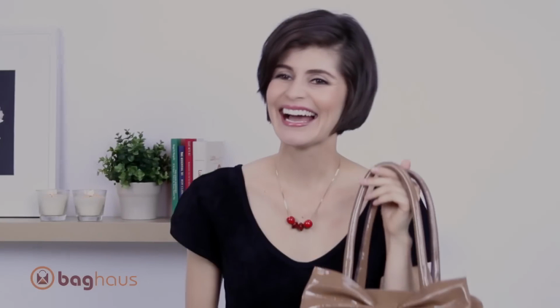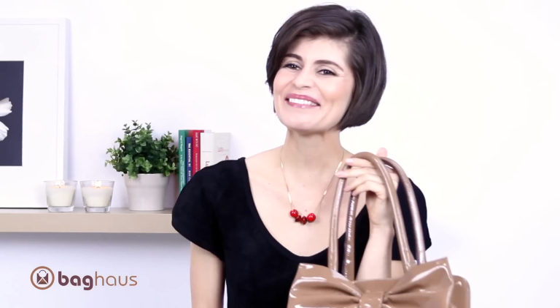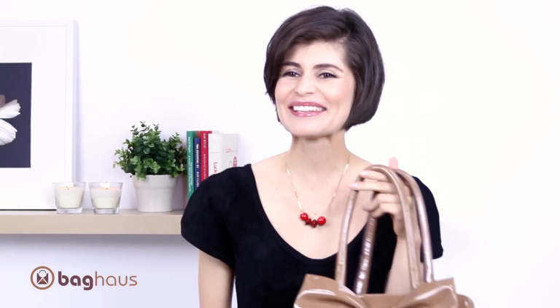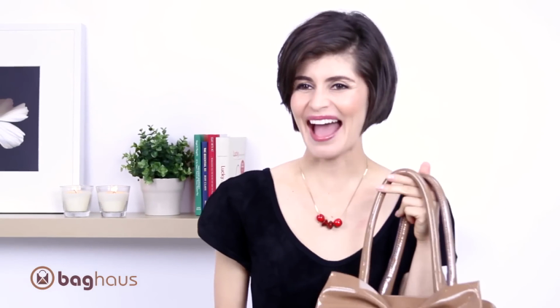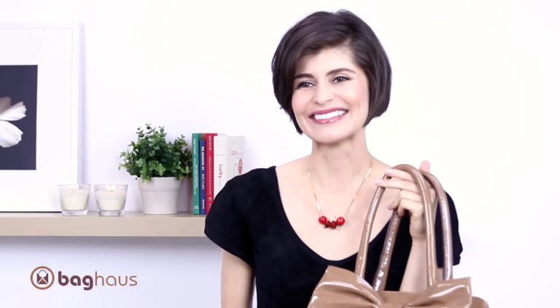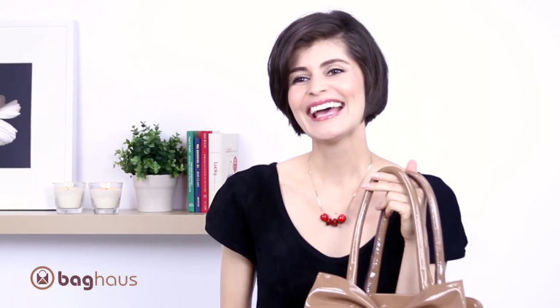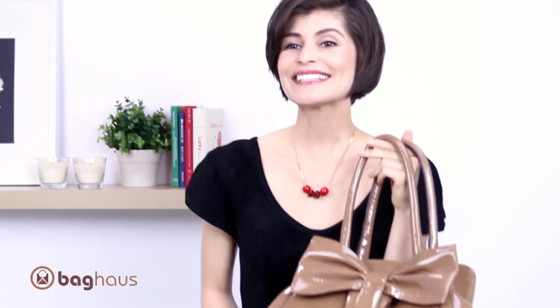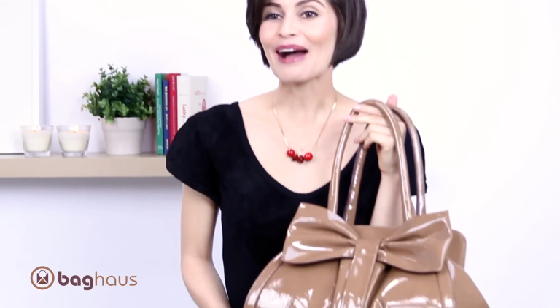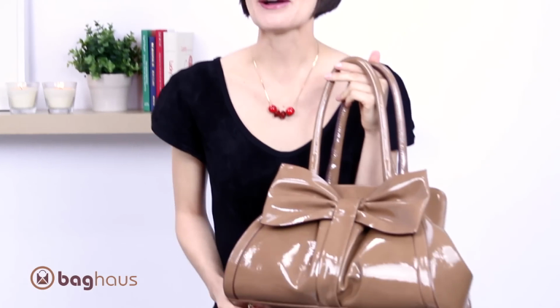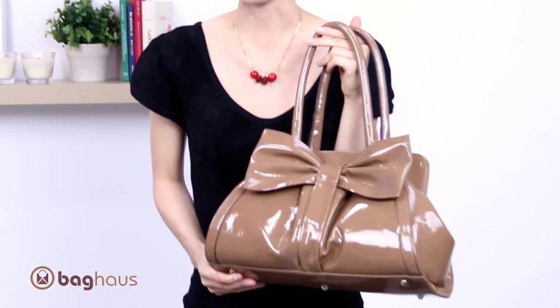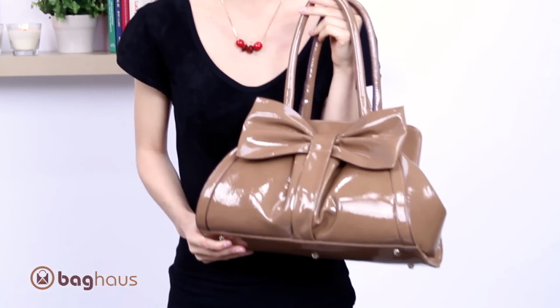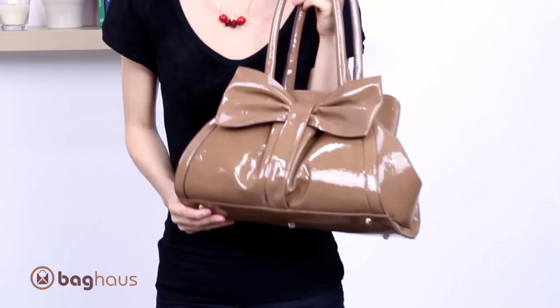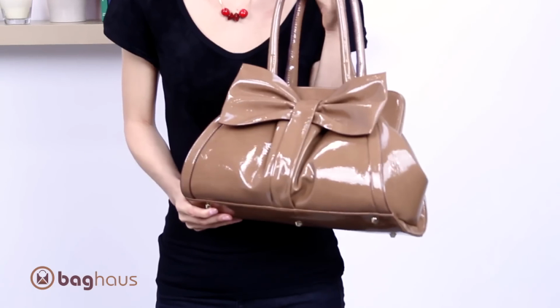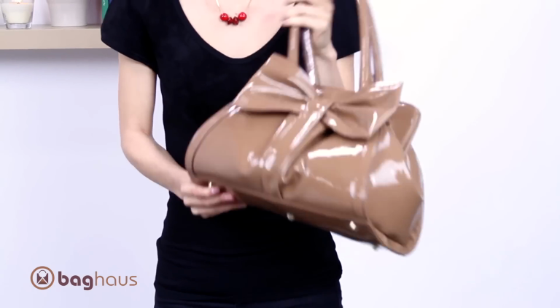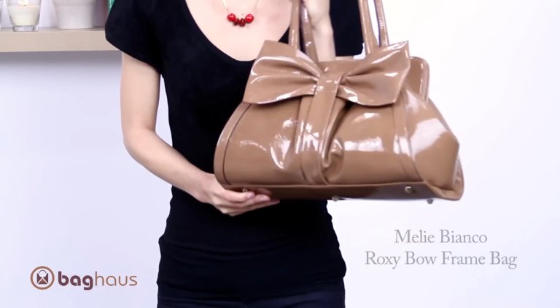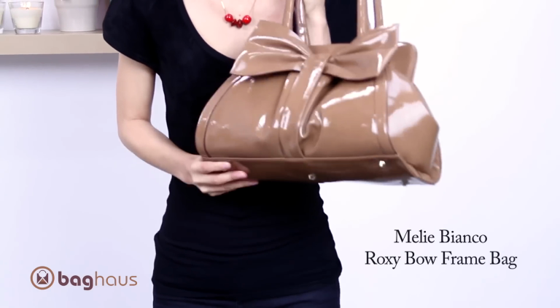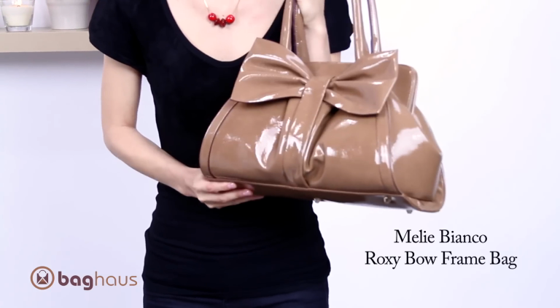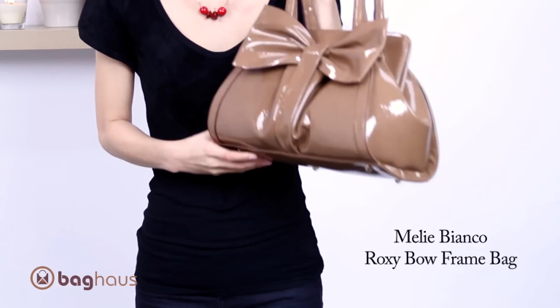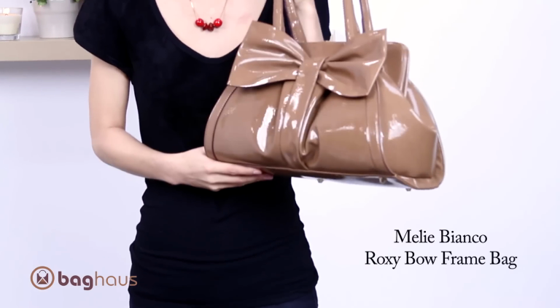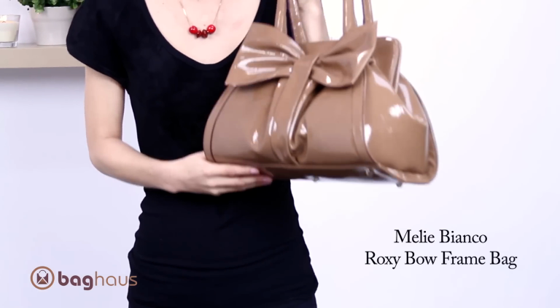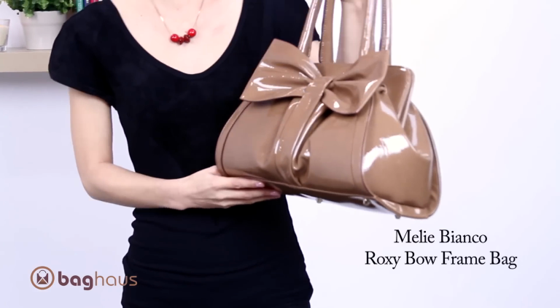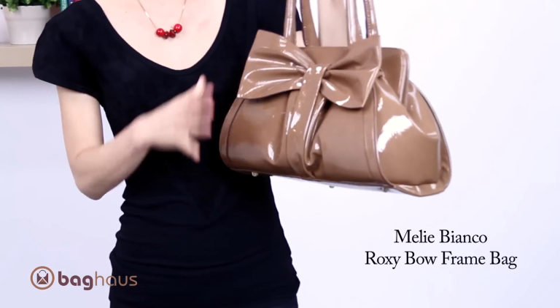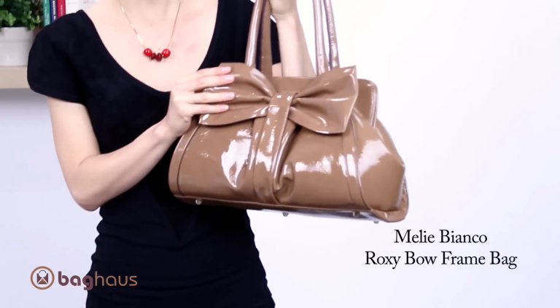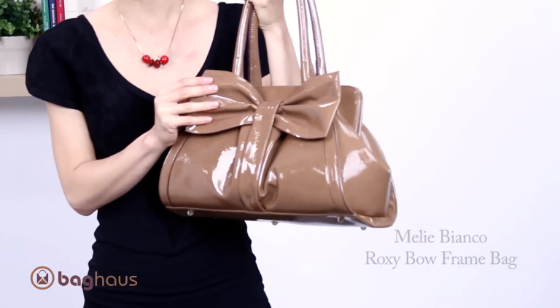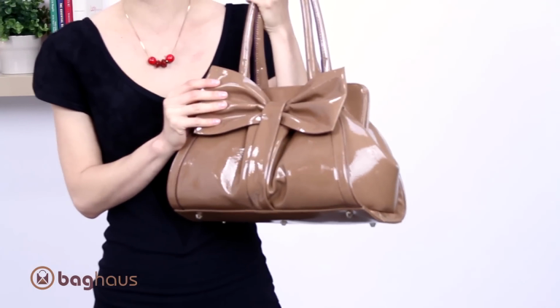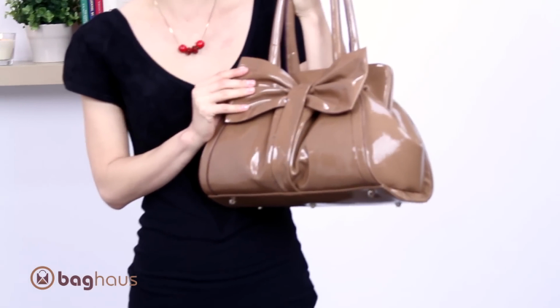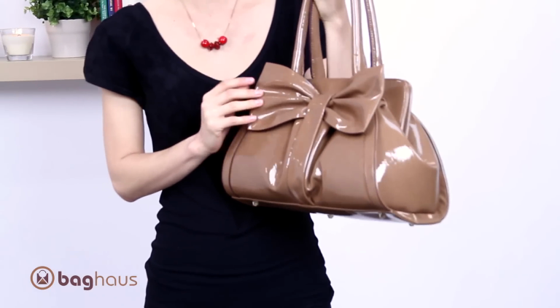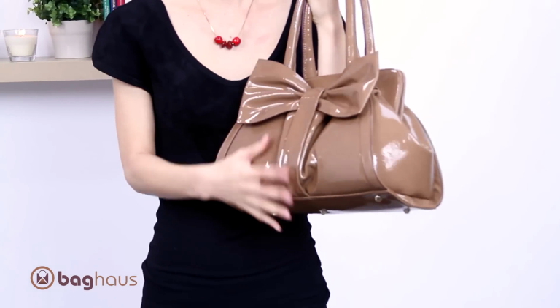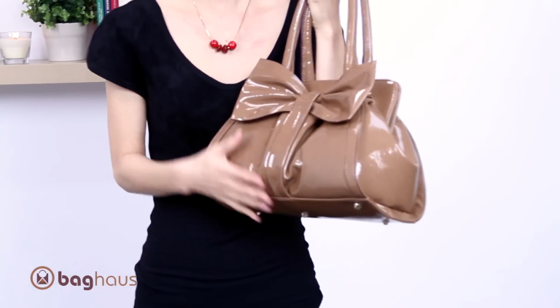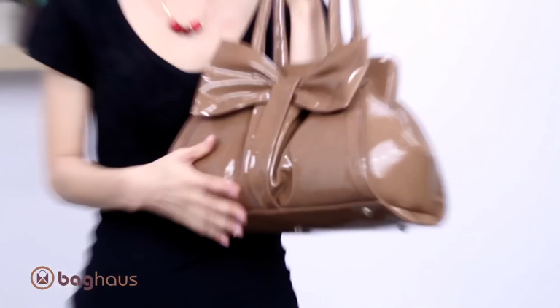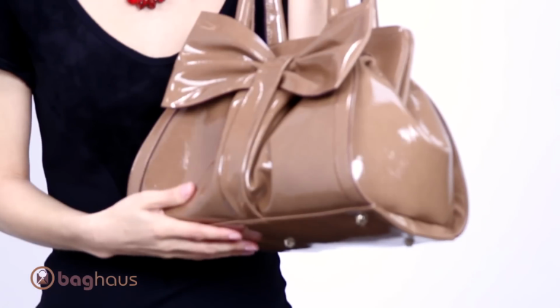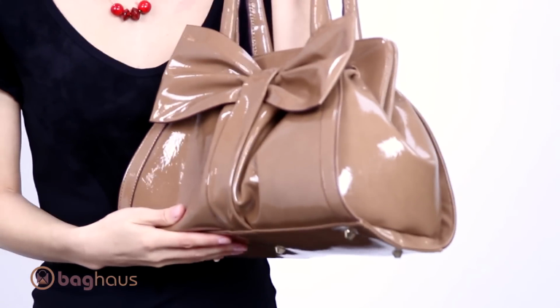Hi, I'm Anna Lily with Bag House. This is the Roxy Bow Frame Bag by Miele Bianco. Absolutely love this bag. Just look at how girly it is with the big dramatic bow in the front. Love the patent finish as well.